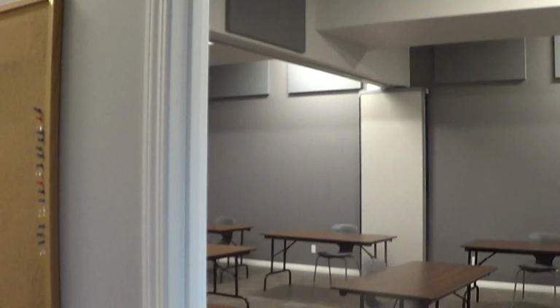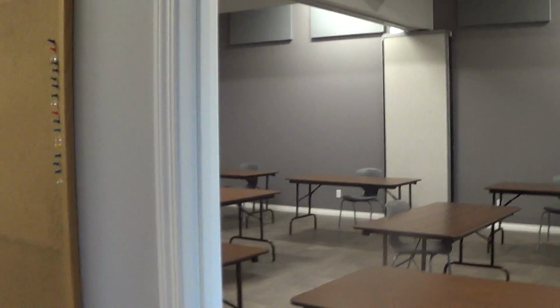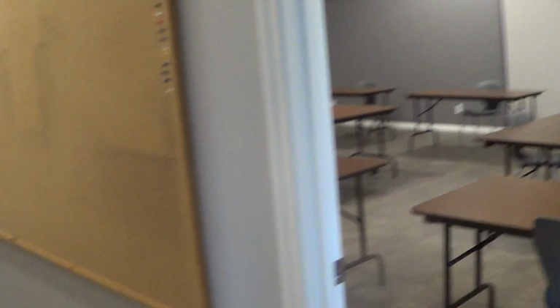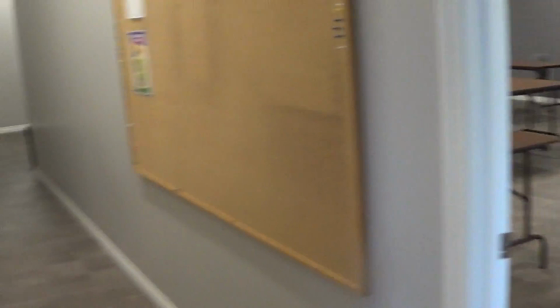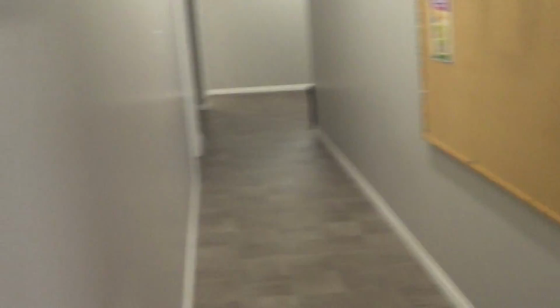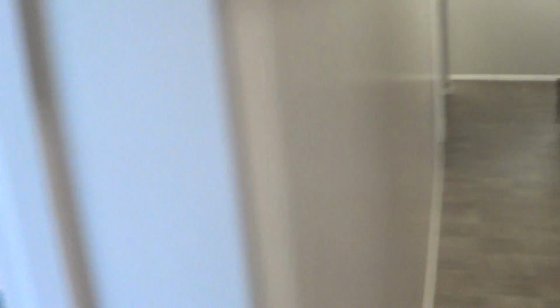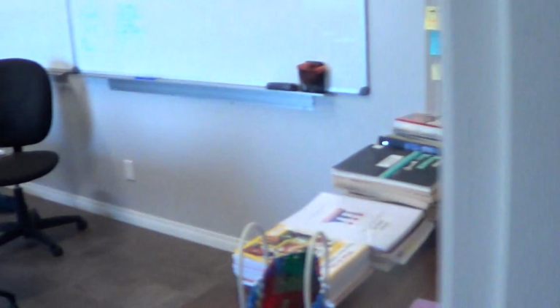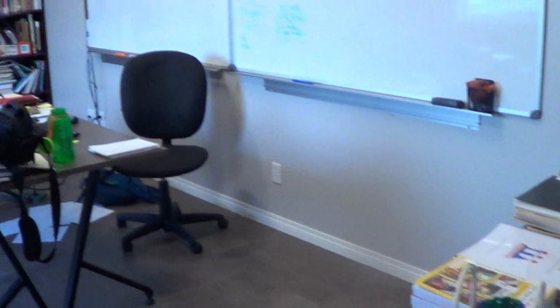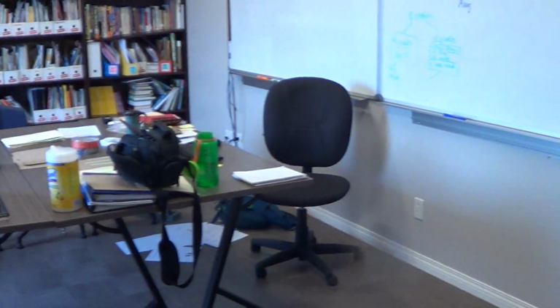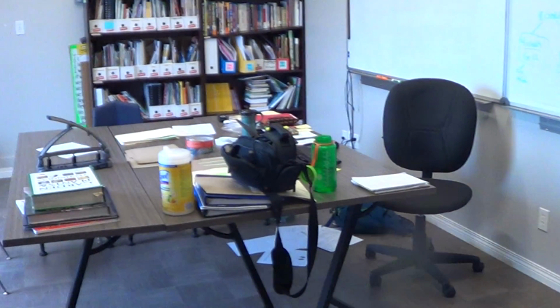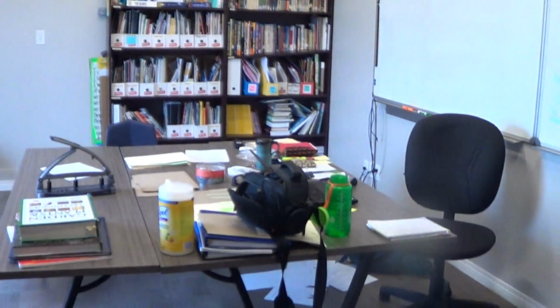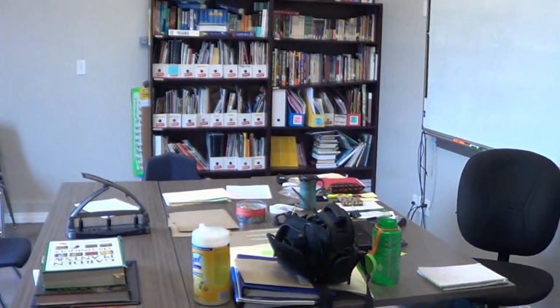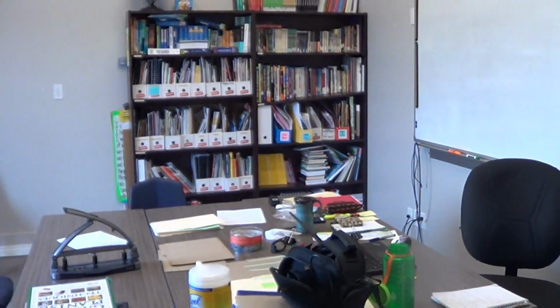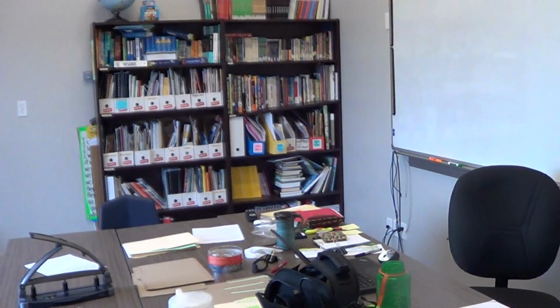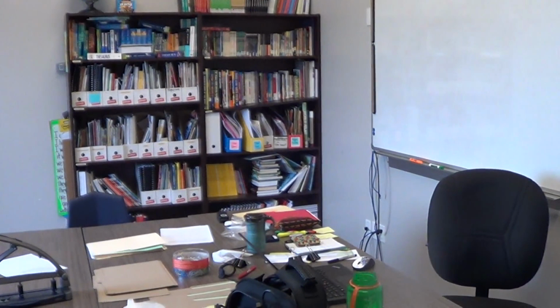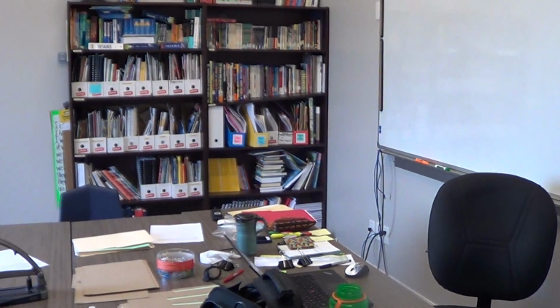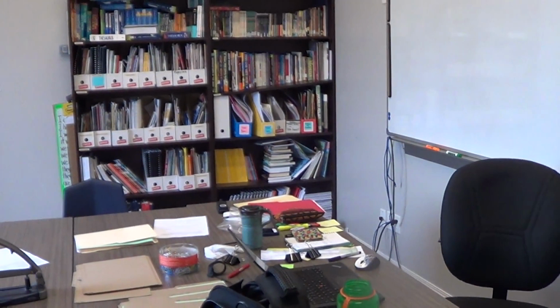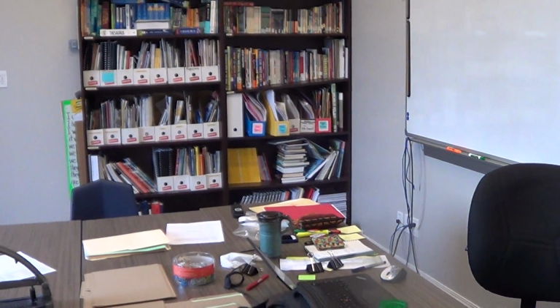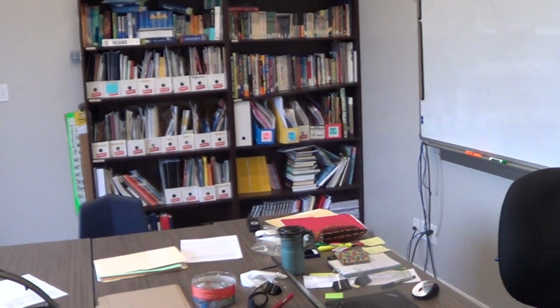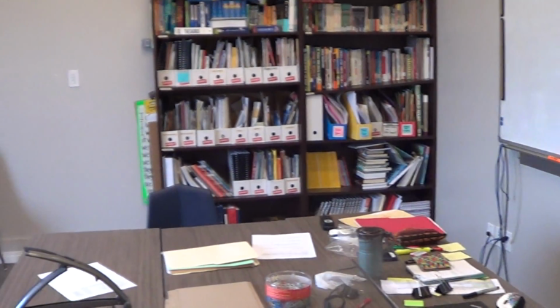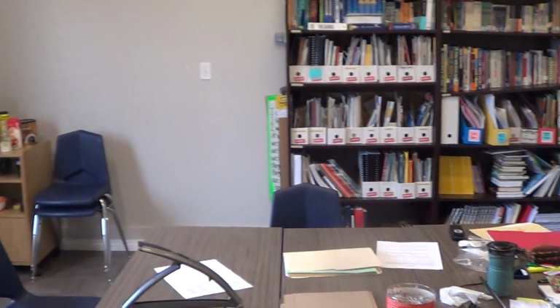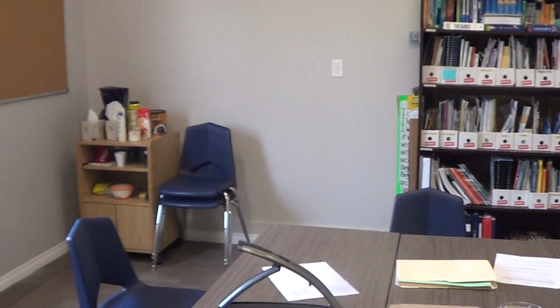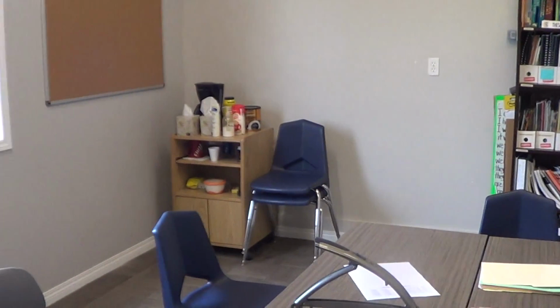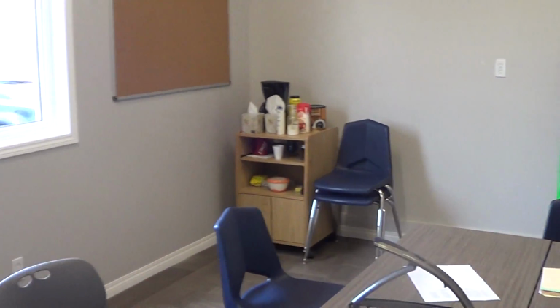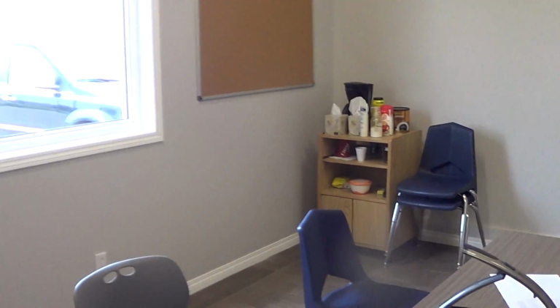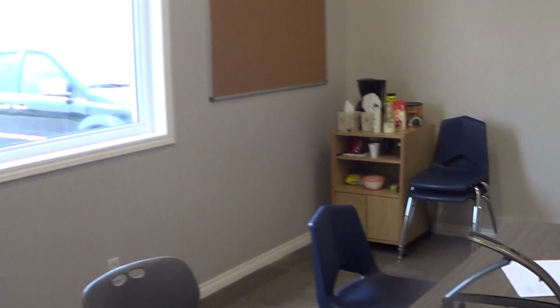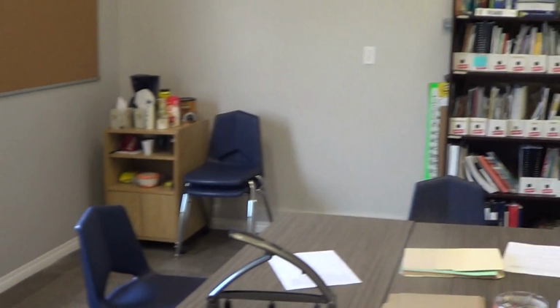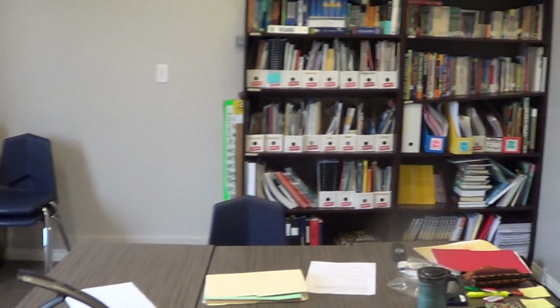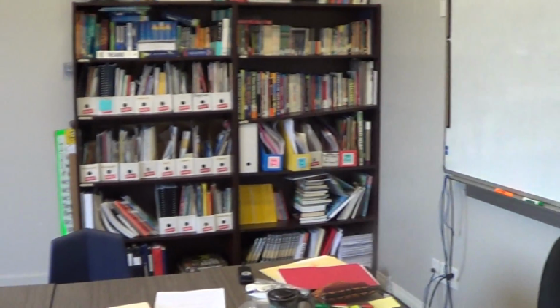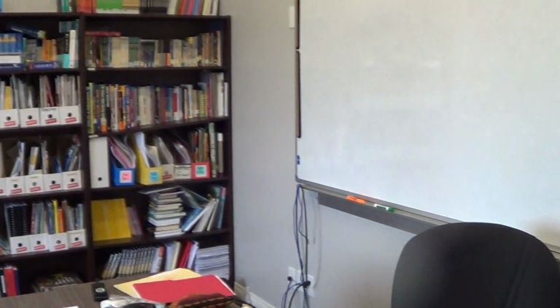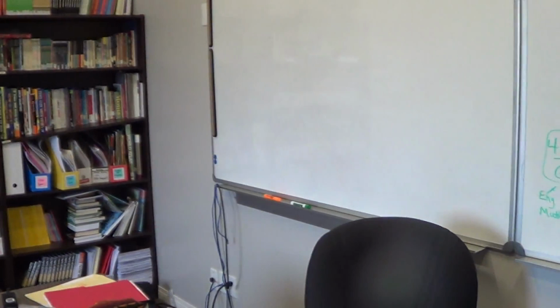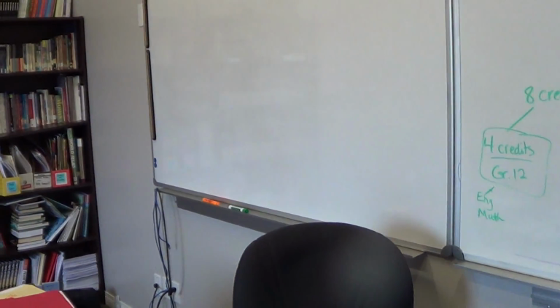And for those of you who will be watching at home every night when you come home from work — well, maybe not every night — this is the space you will be watching. But it will have bodies in it.